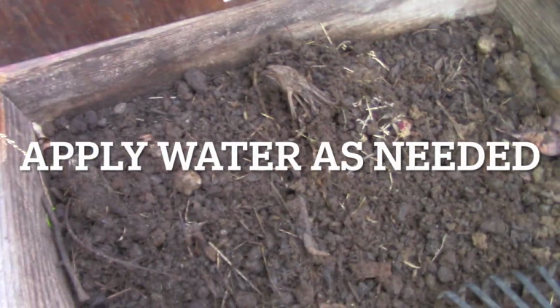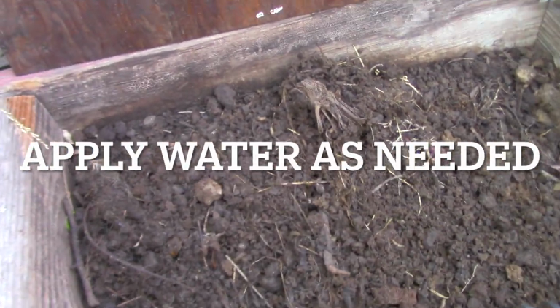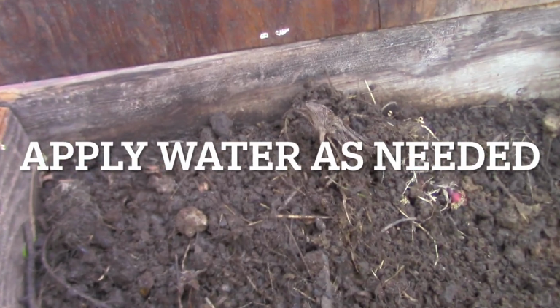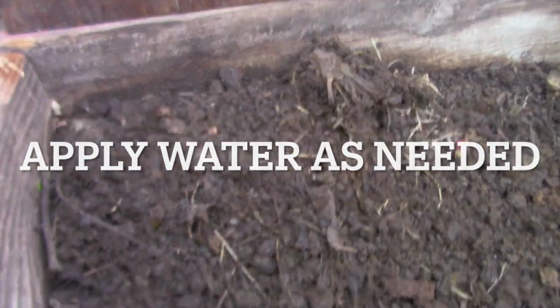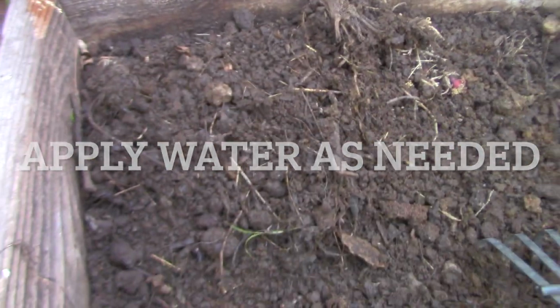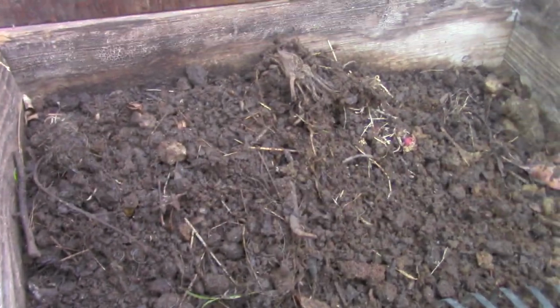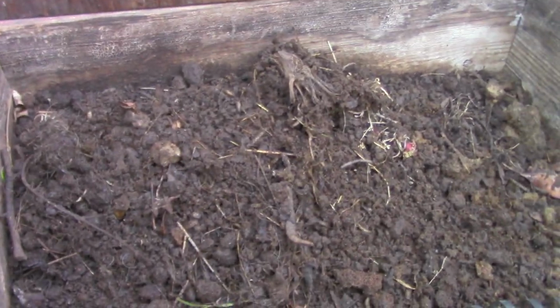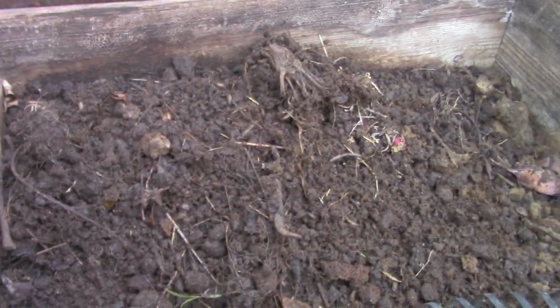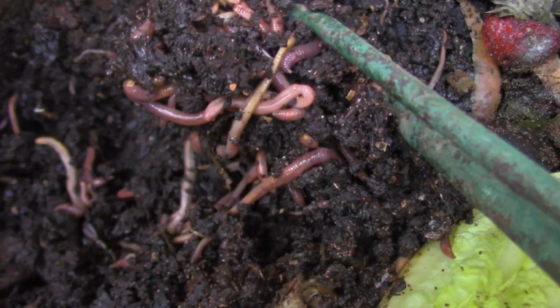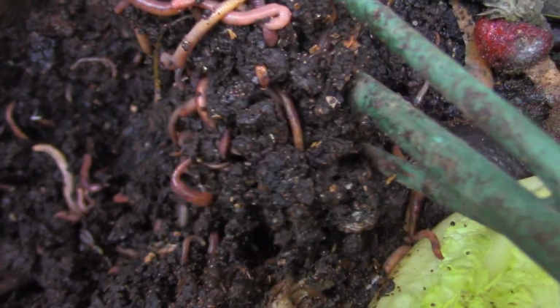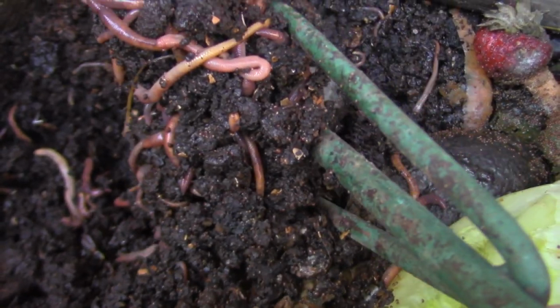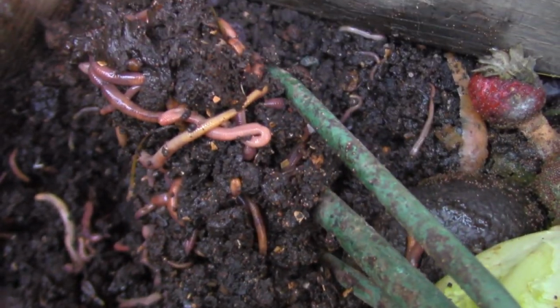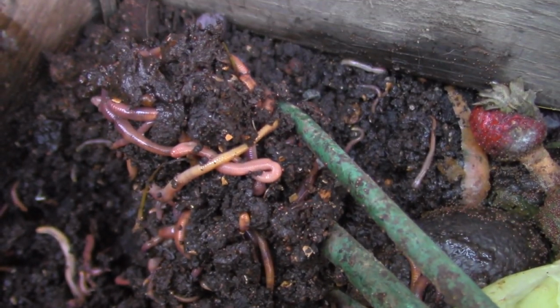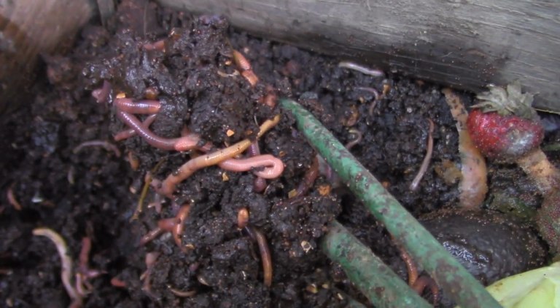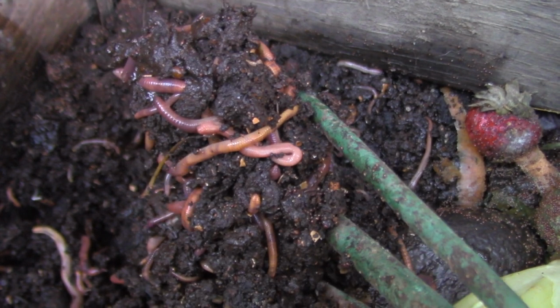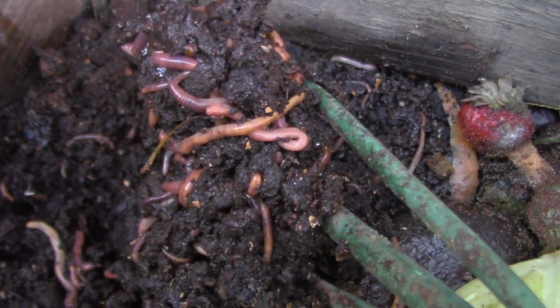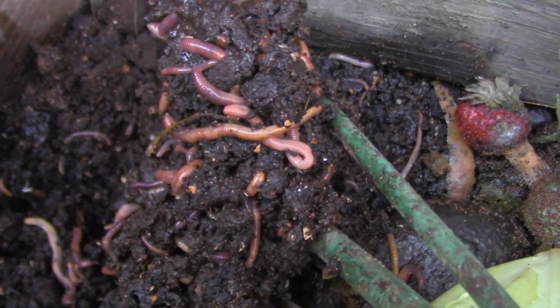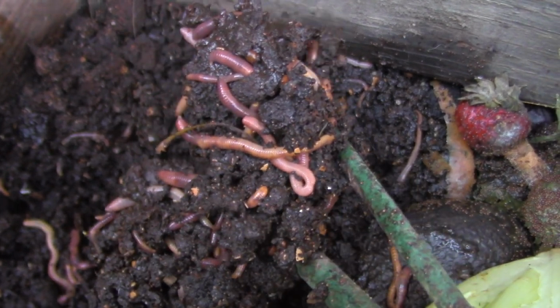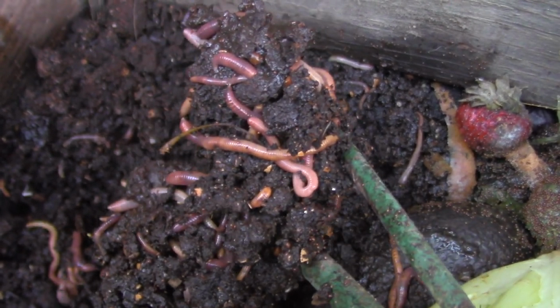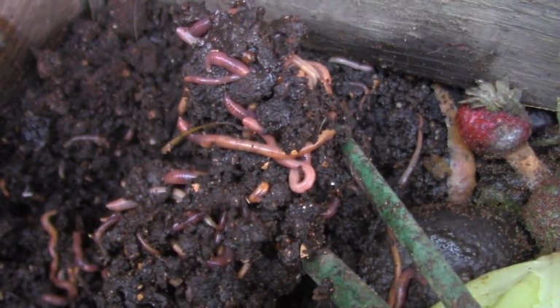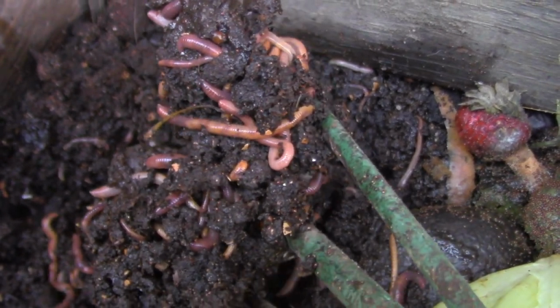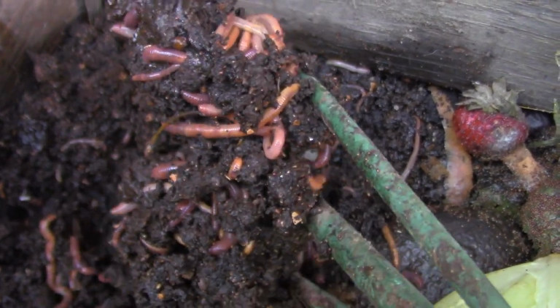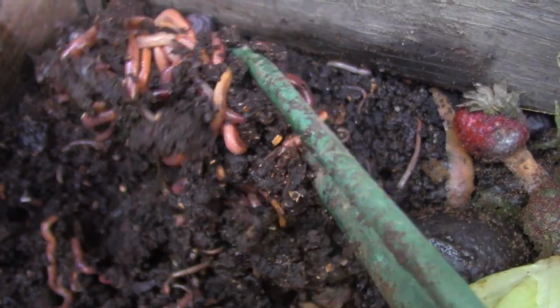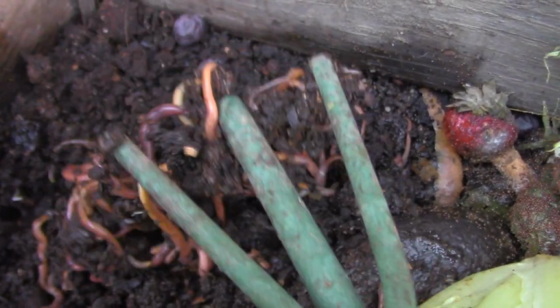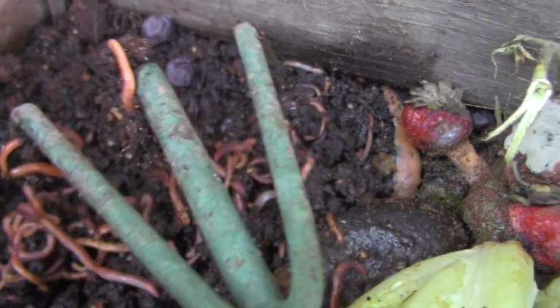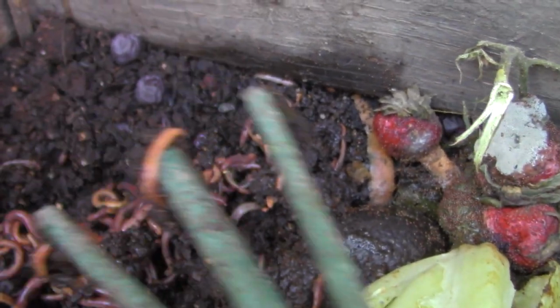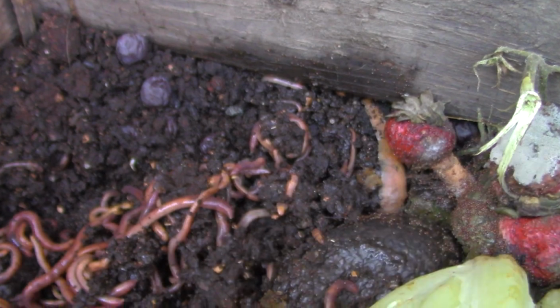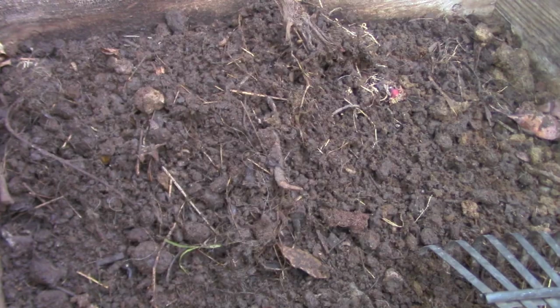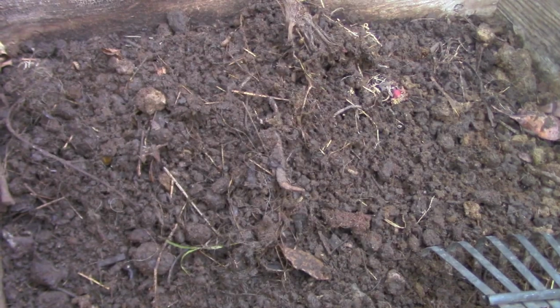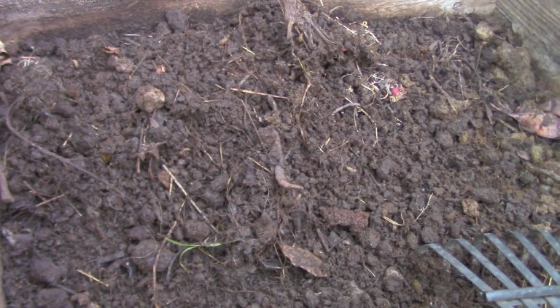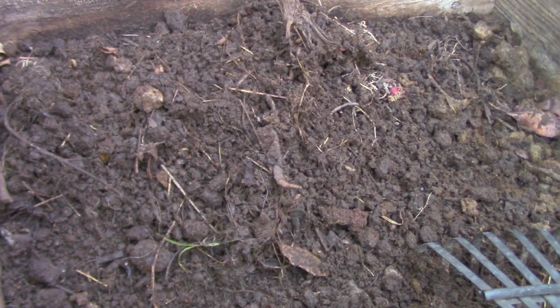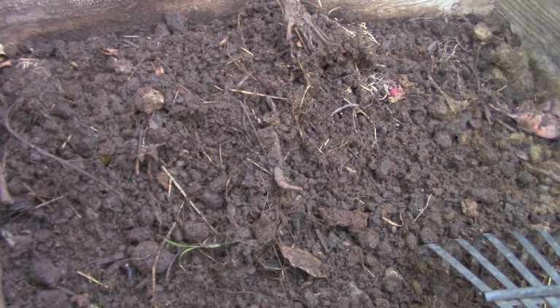Then I just put the lid back on and let them go to town. They act a lot like composting worms in that they want to be covered up and buried. So if you just put it on the top, they don't eat it as well as if you bury it with them.